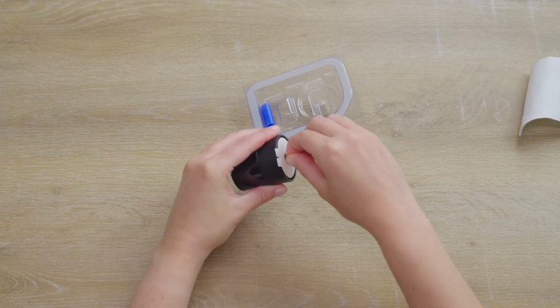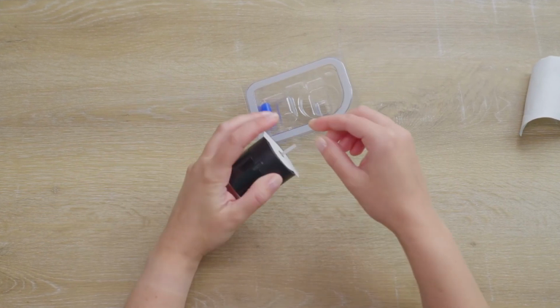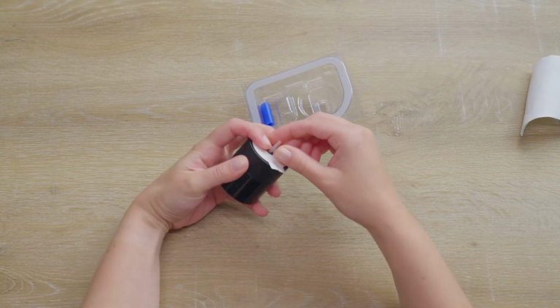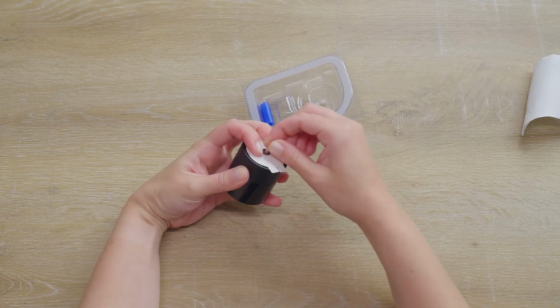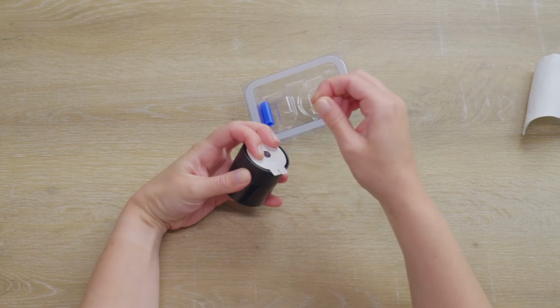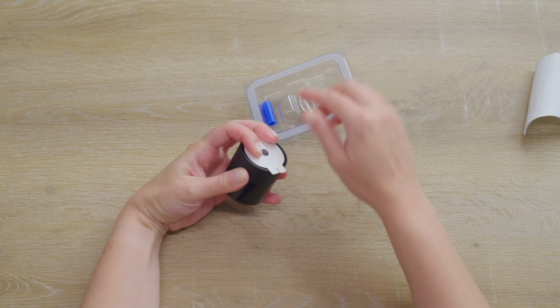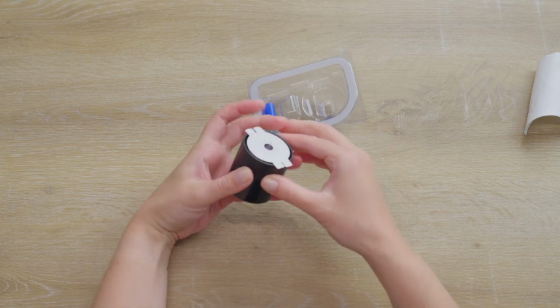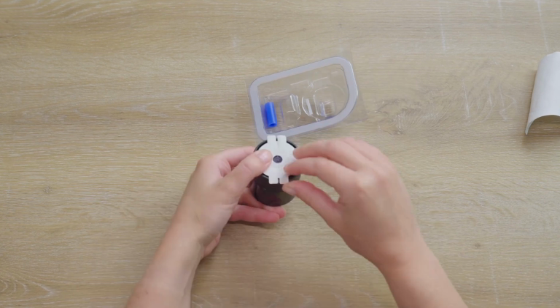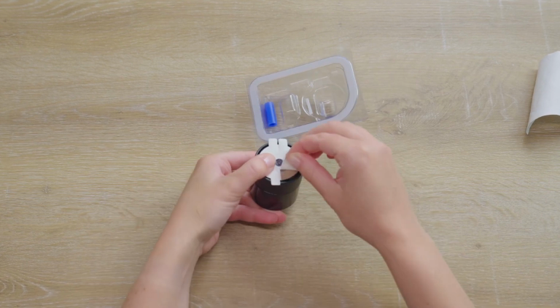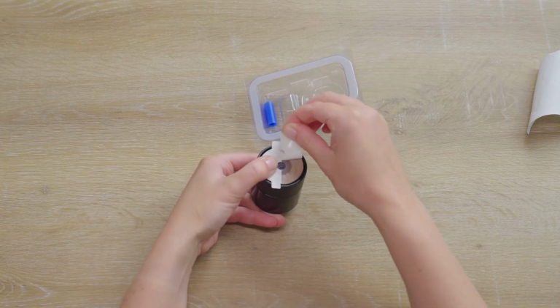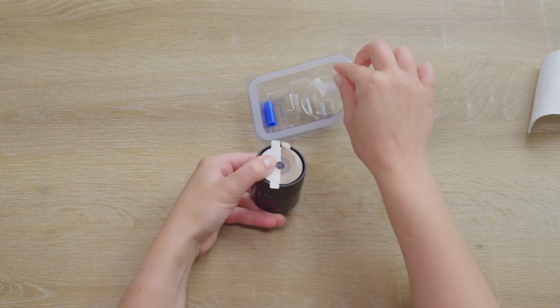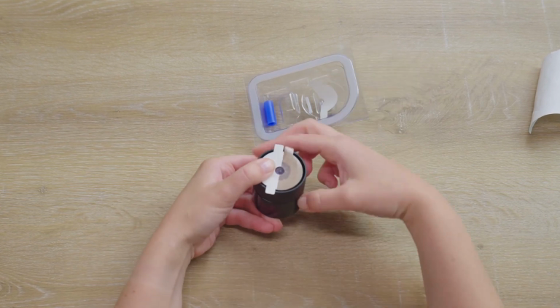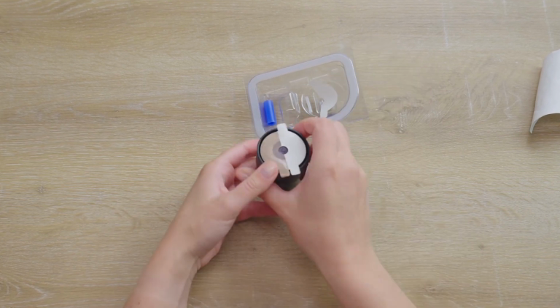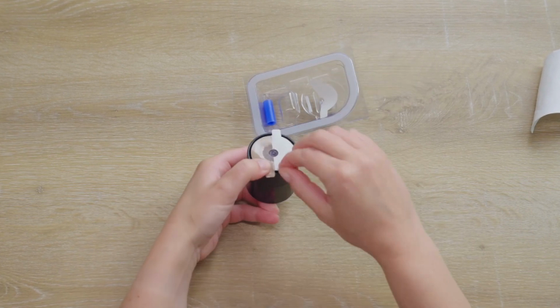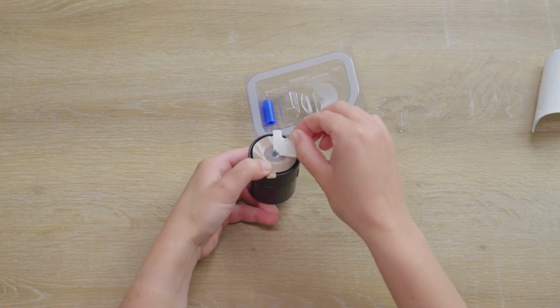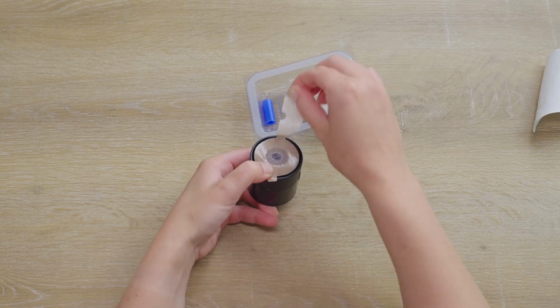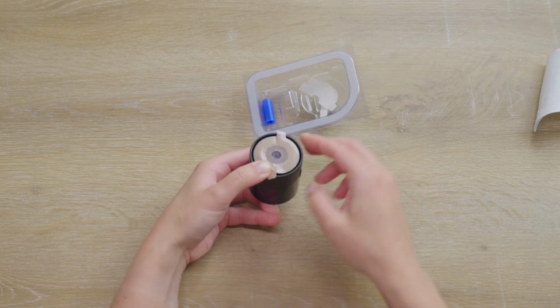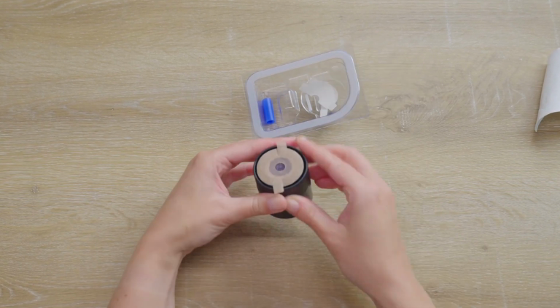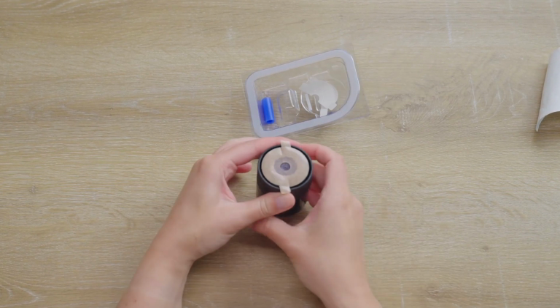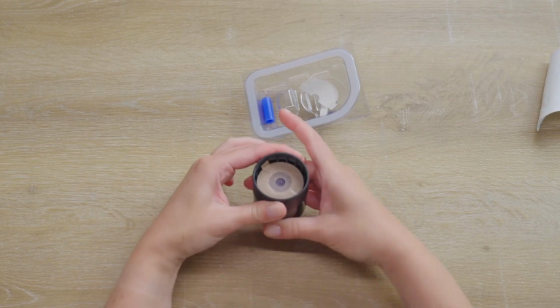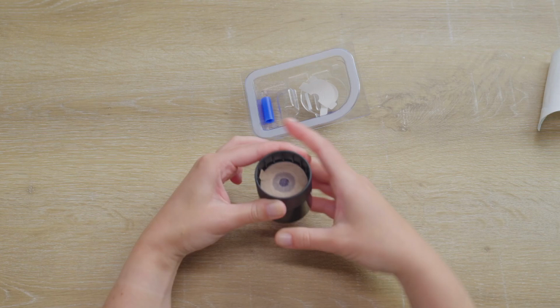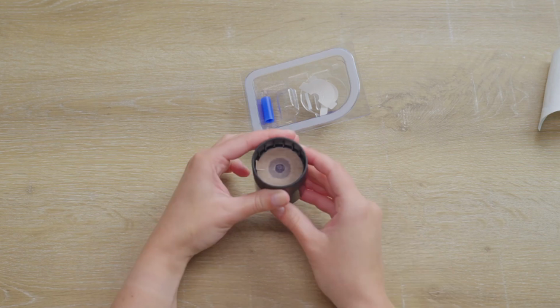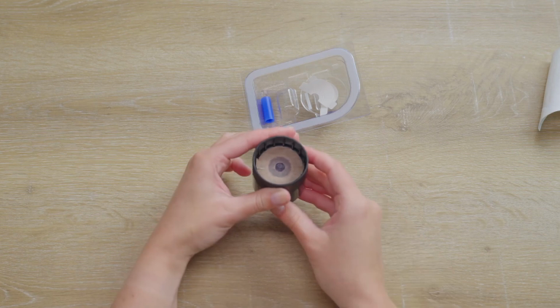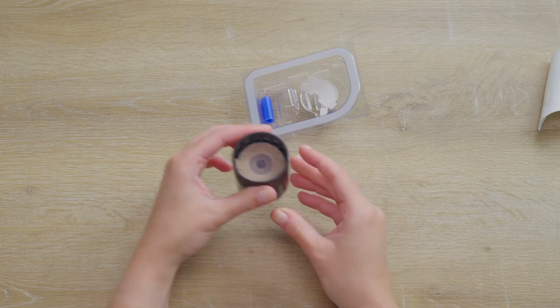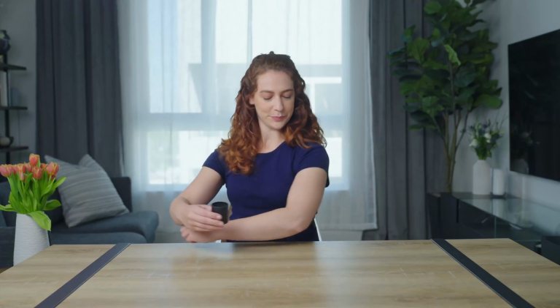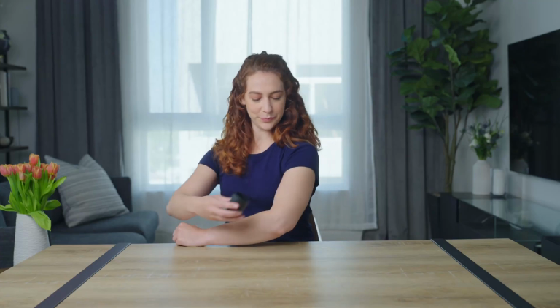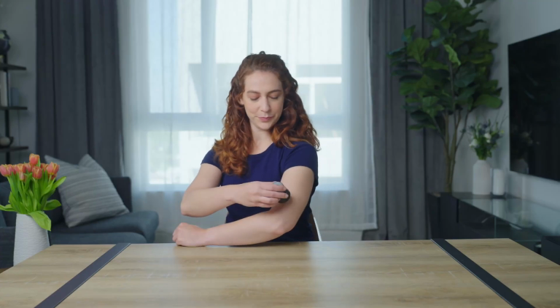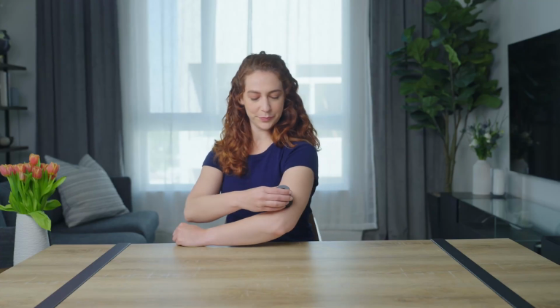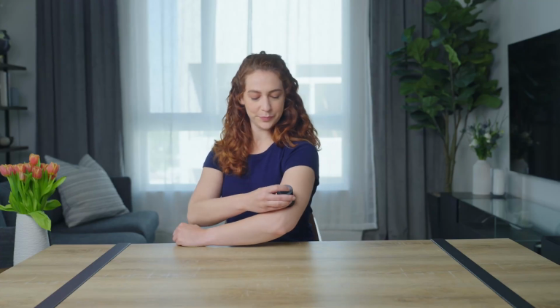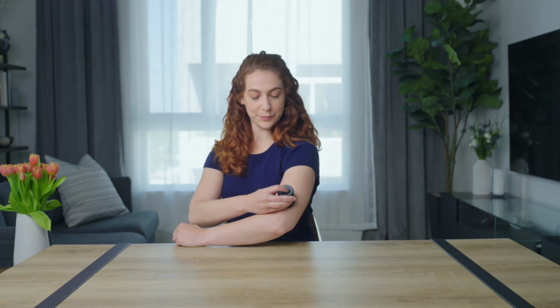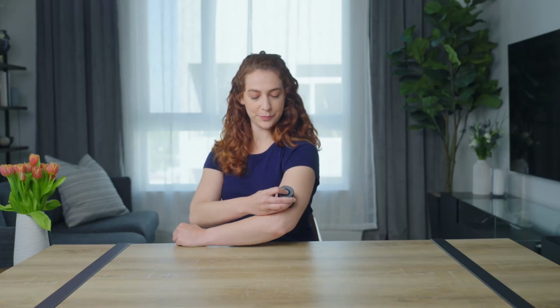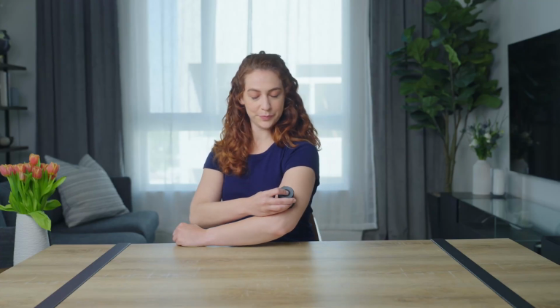Simply press the inserter, remove the cover to expose the needle, remove the adhesive liner, cock the device by twisting, place it on the body where desired, and press the launch button to insert.